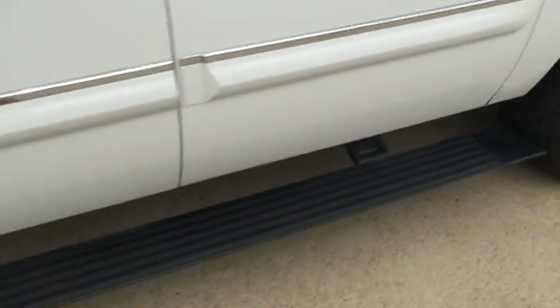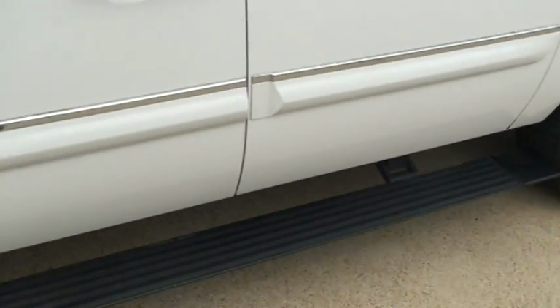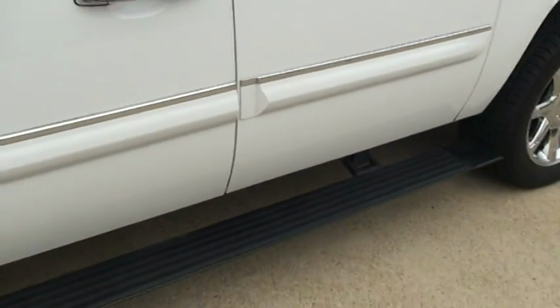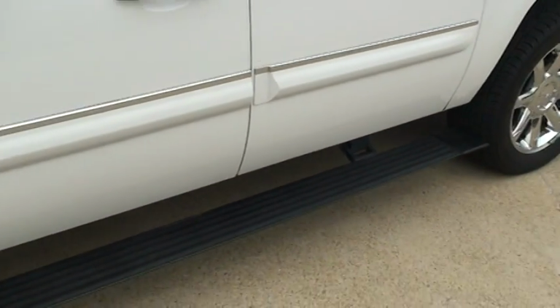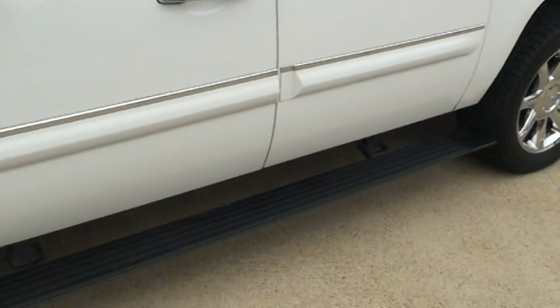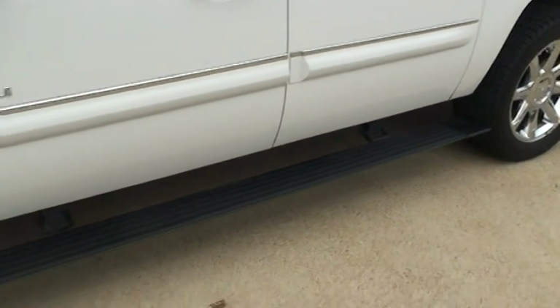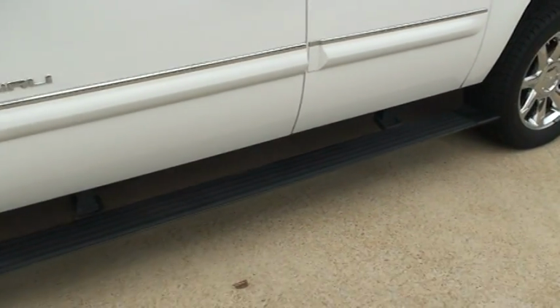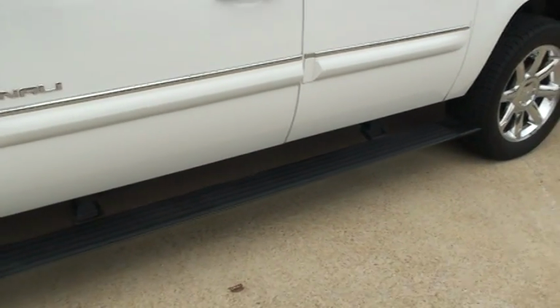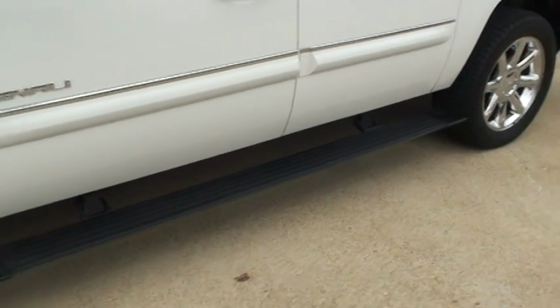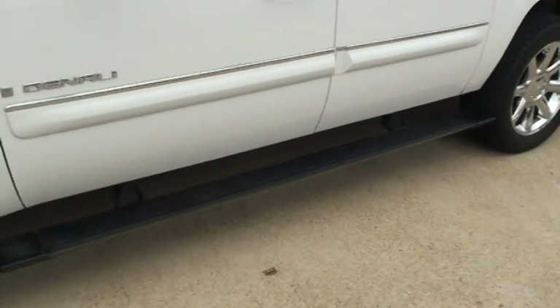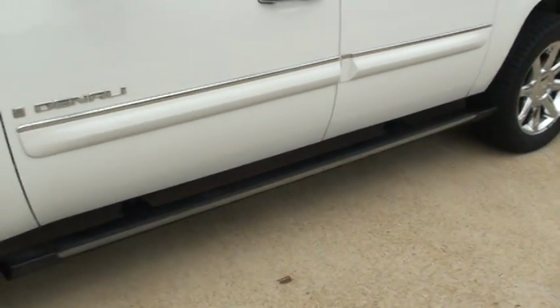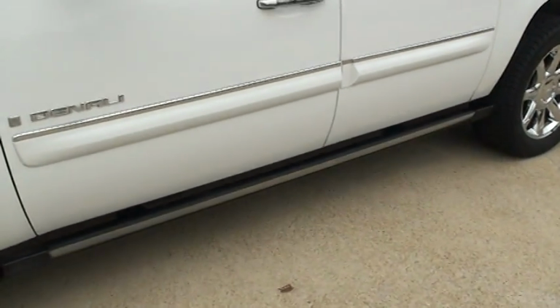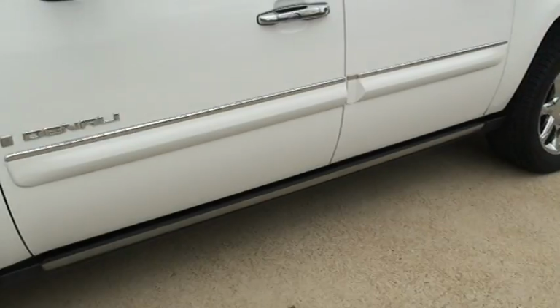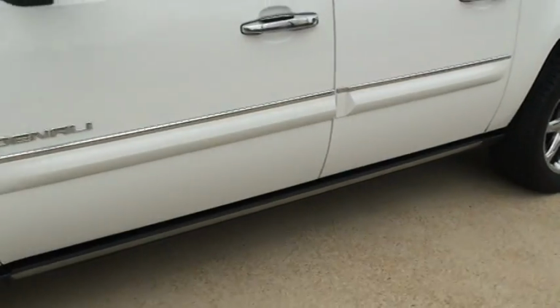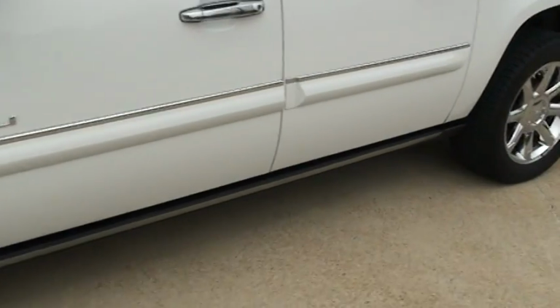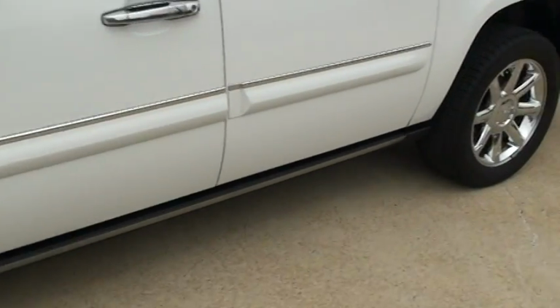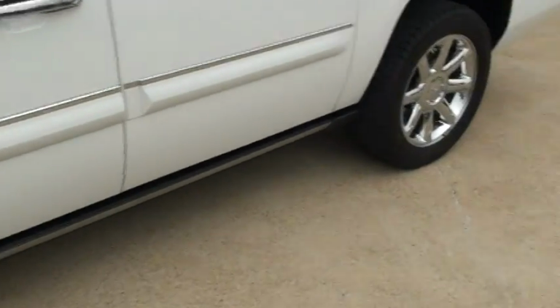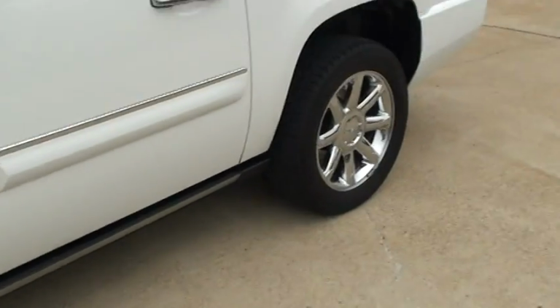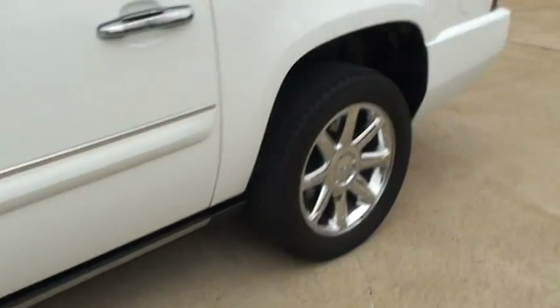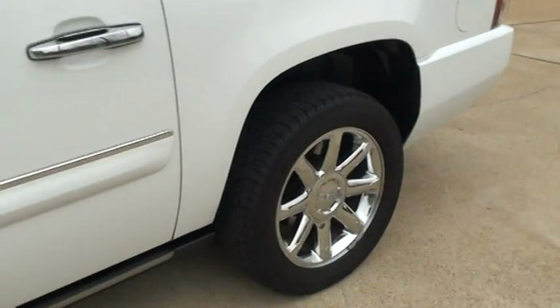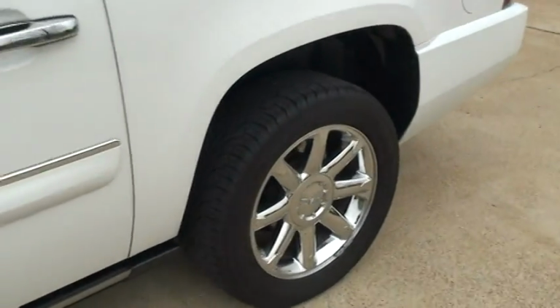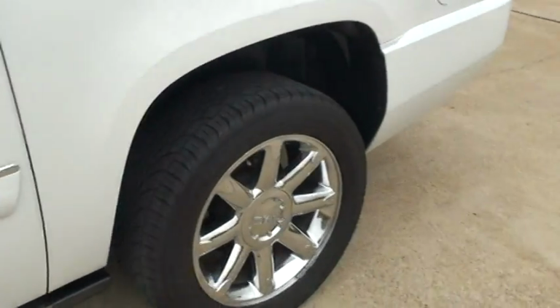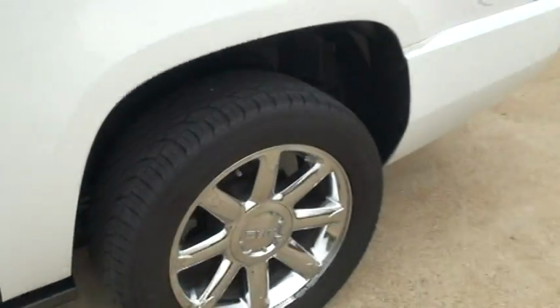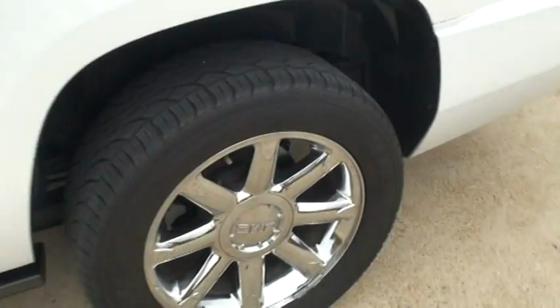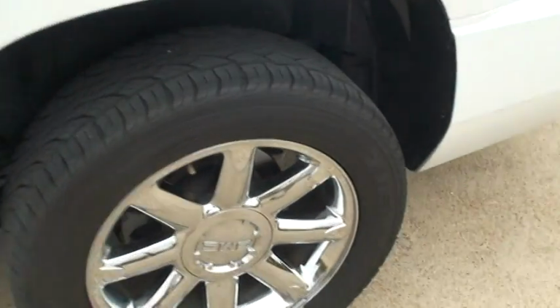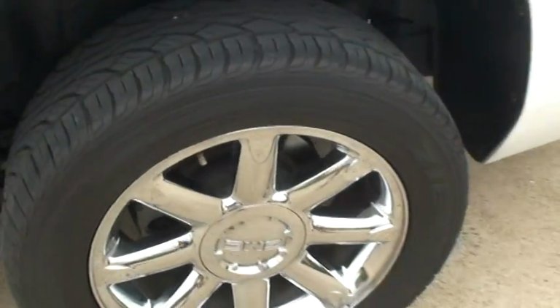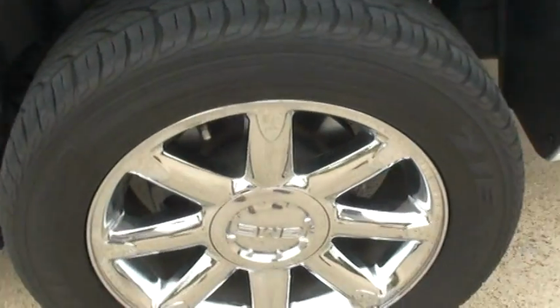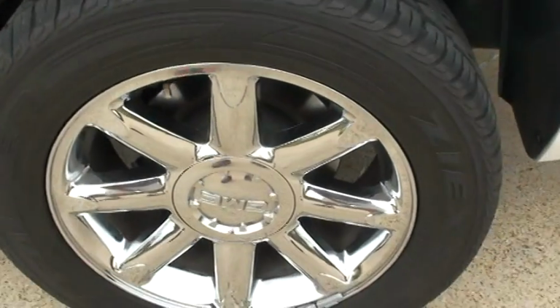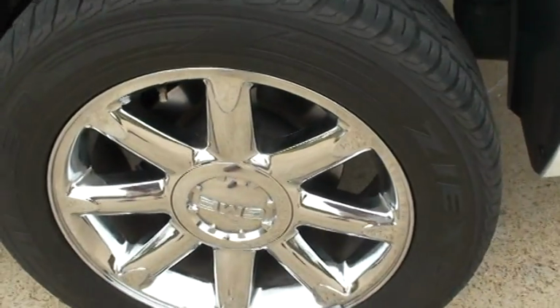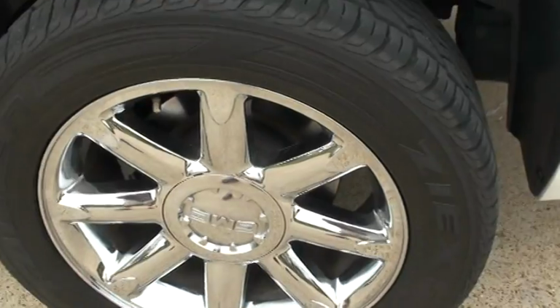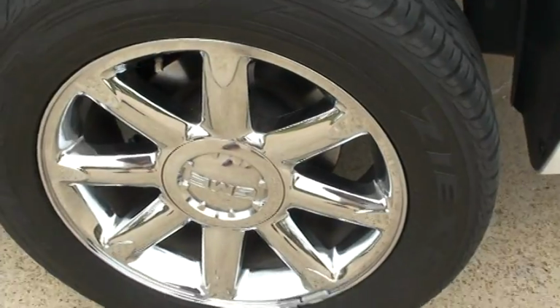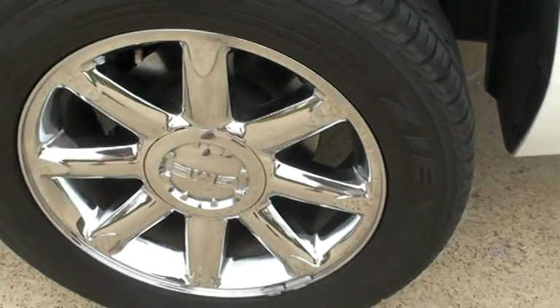As you can see here the steps are going to go in. Got nice 20-inch chrome wheels — chrome's in good shape.